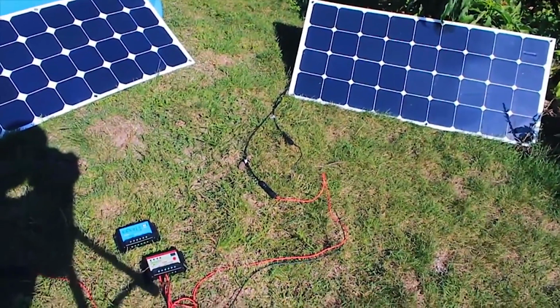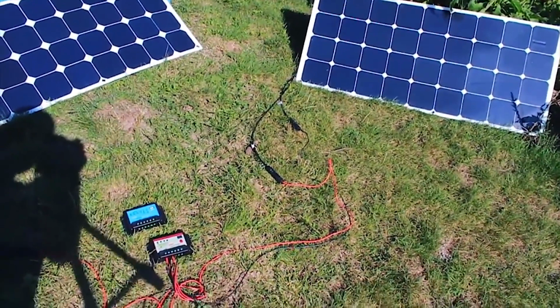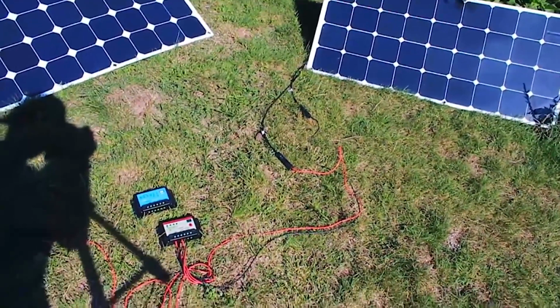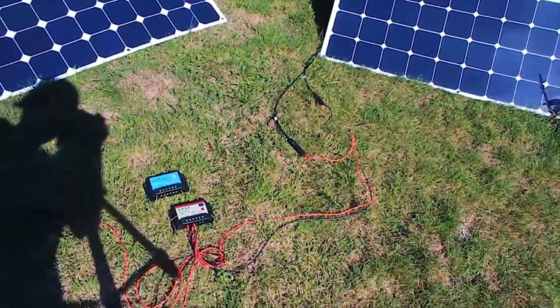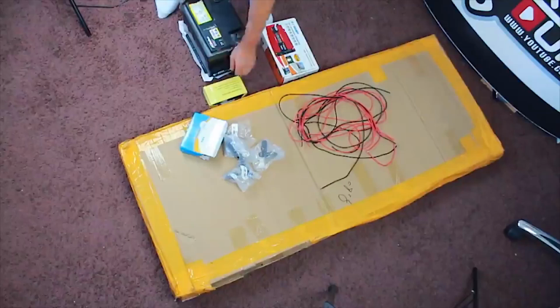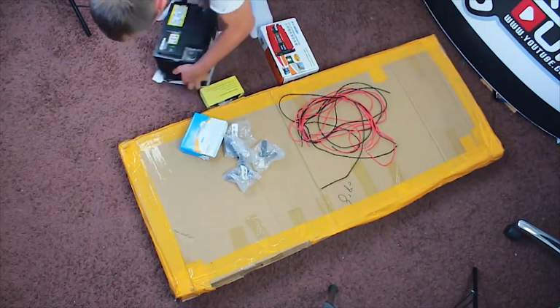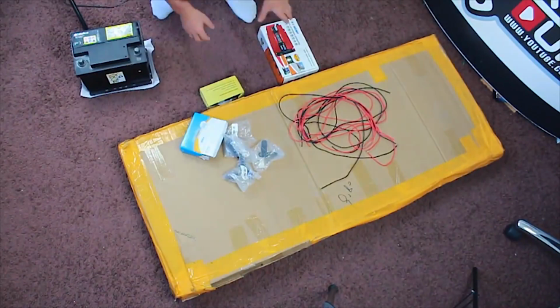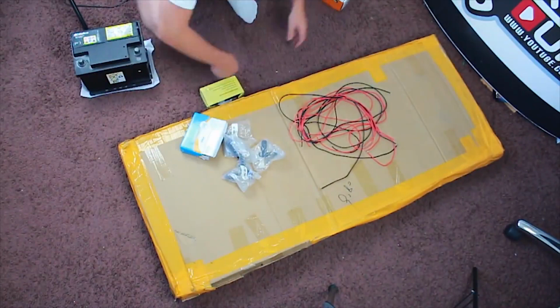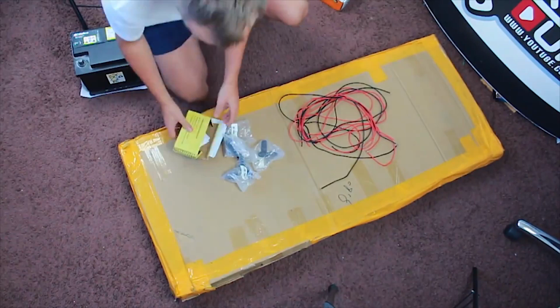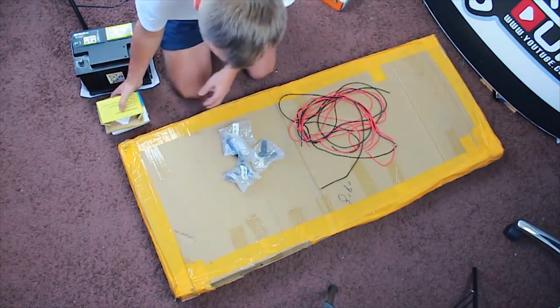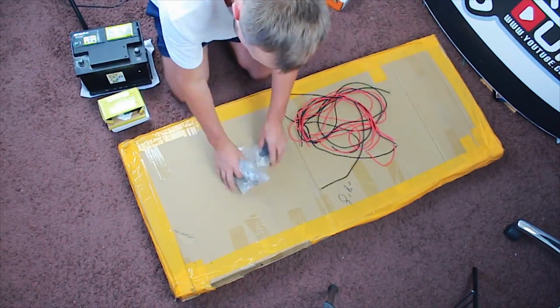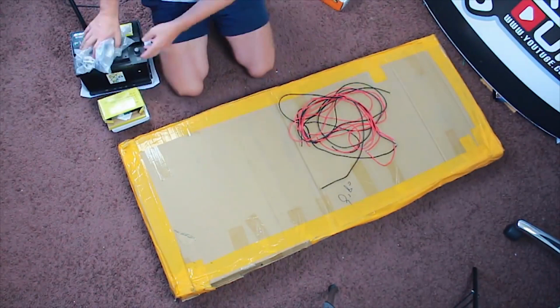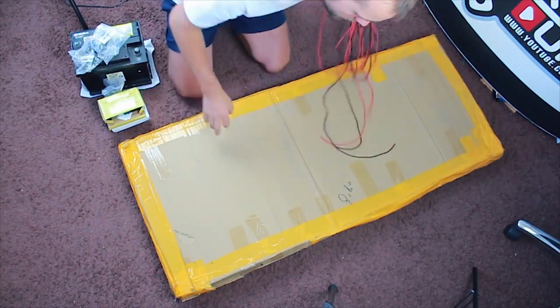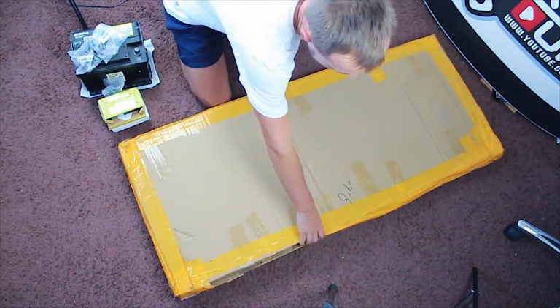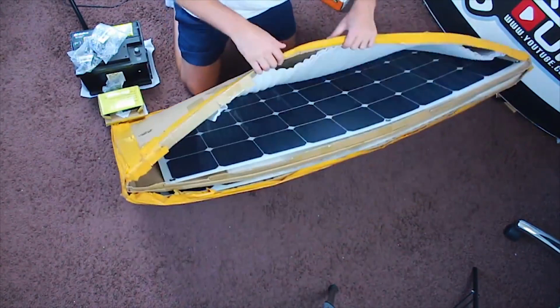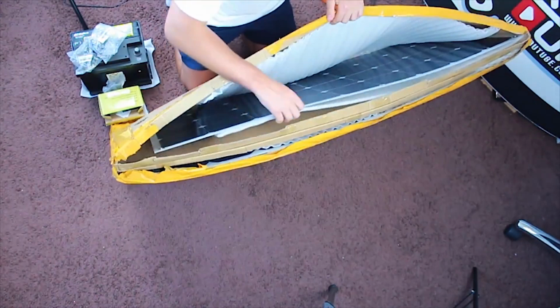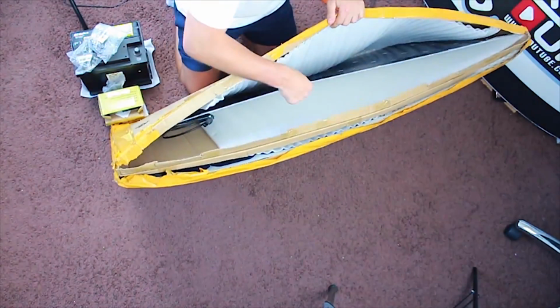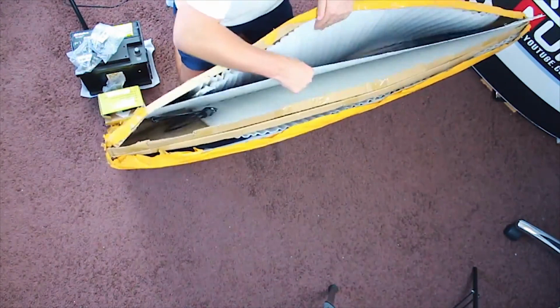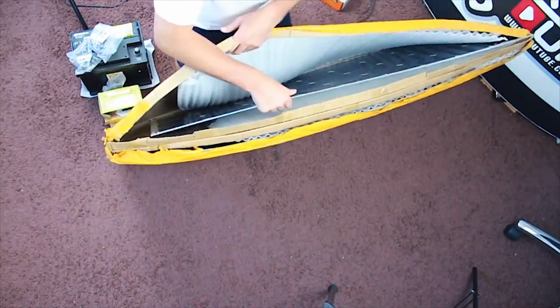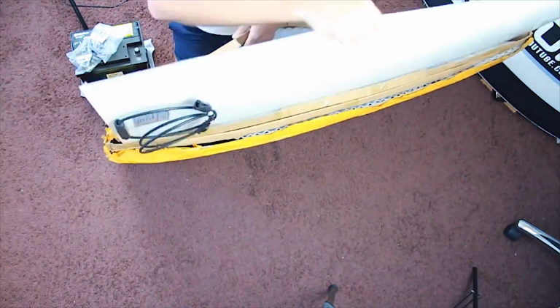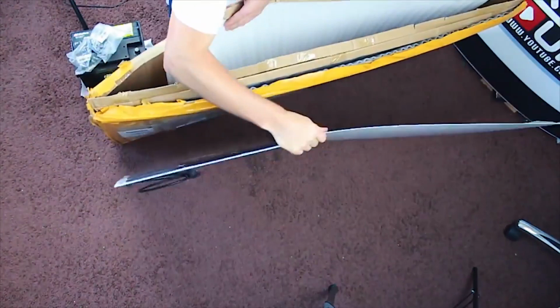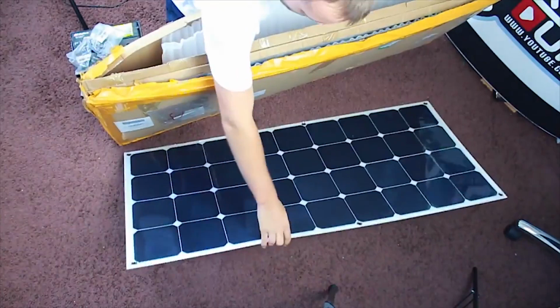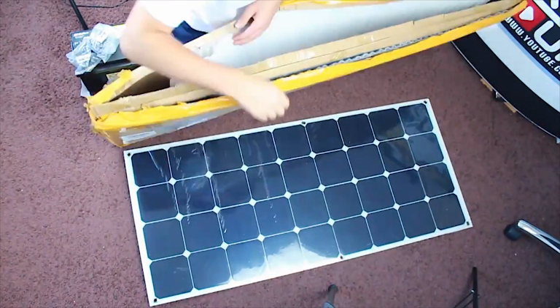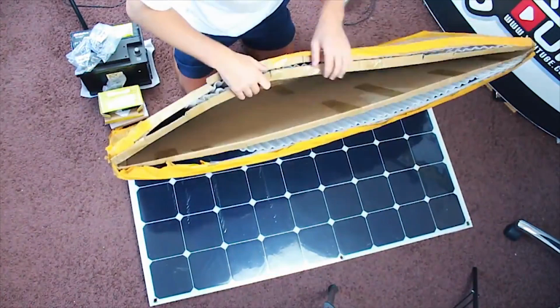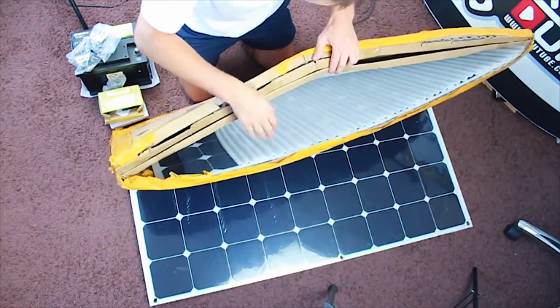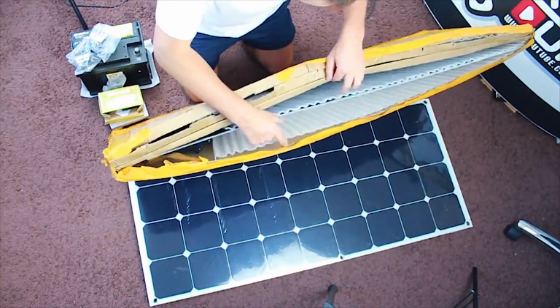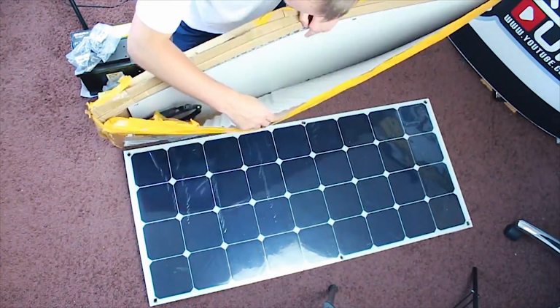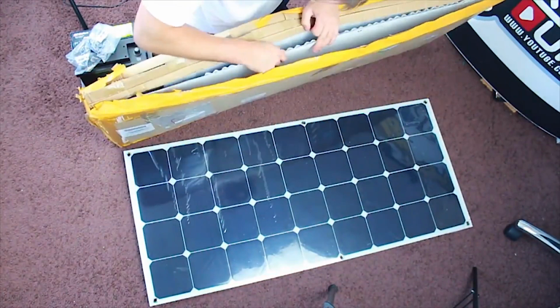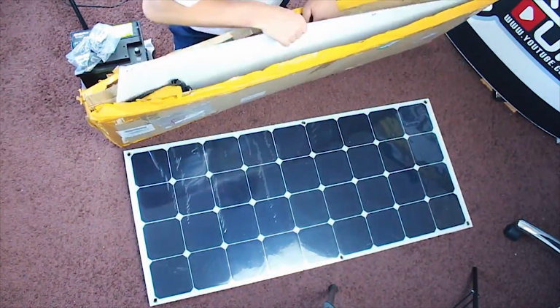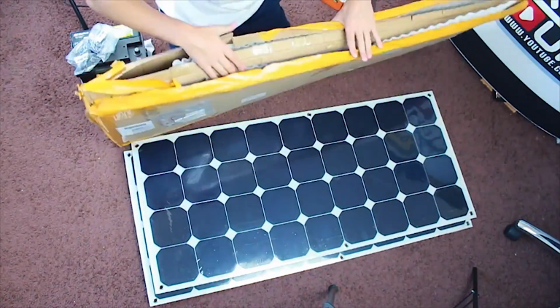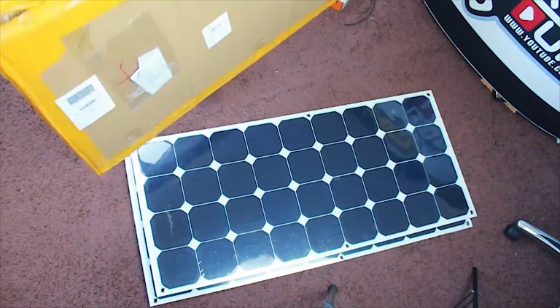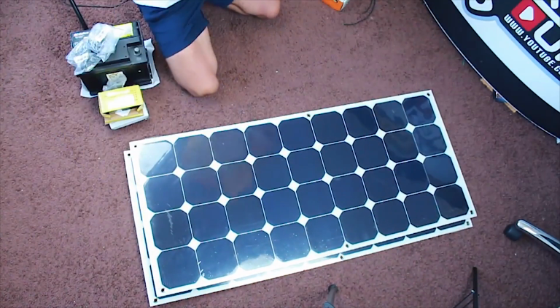Hello my dear friends! In today's video we will go over the process of installing solar panels. Solar panels can help get electricity in places or scenarios where the grid is not an option.